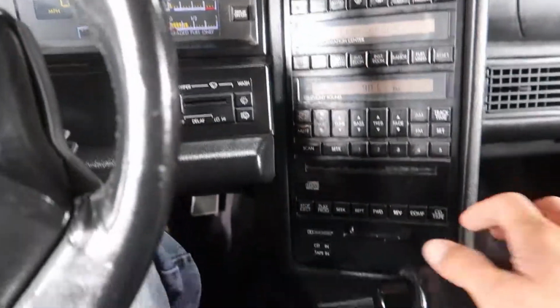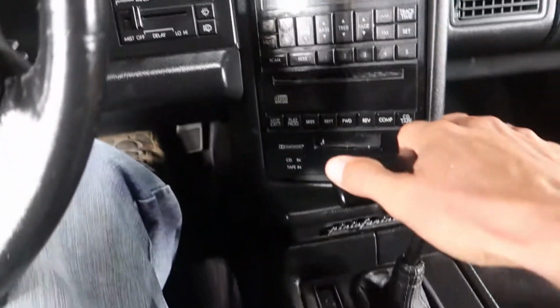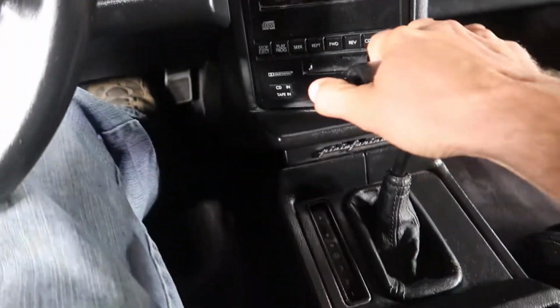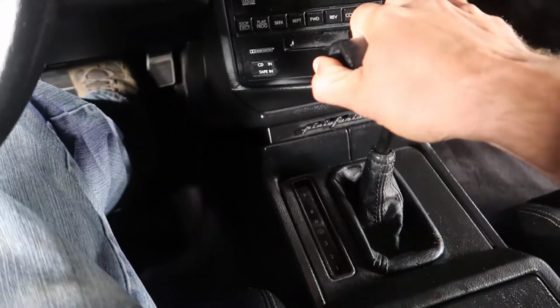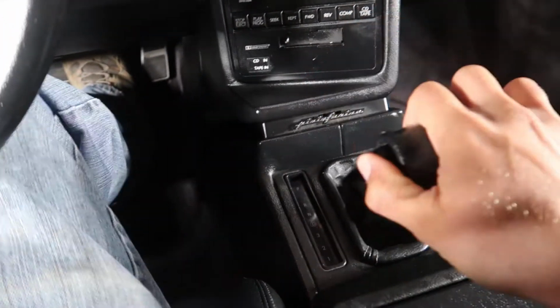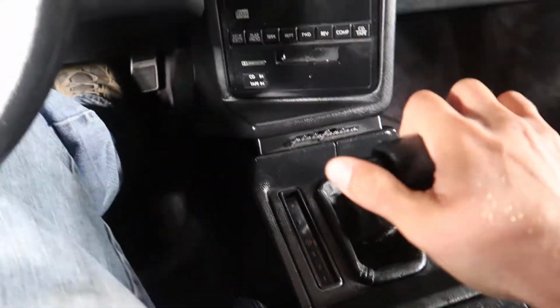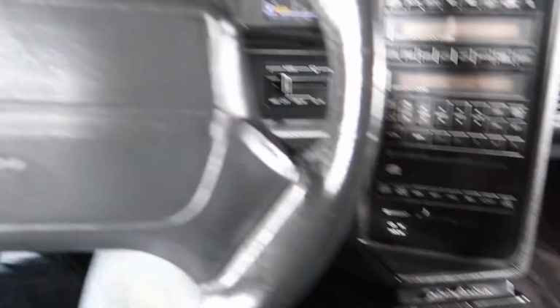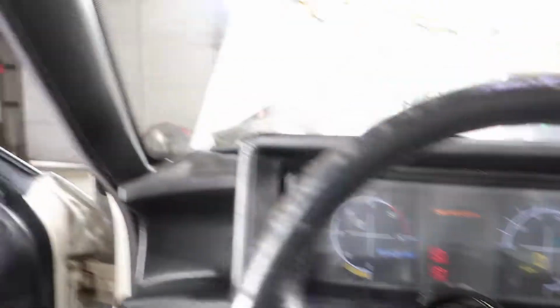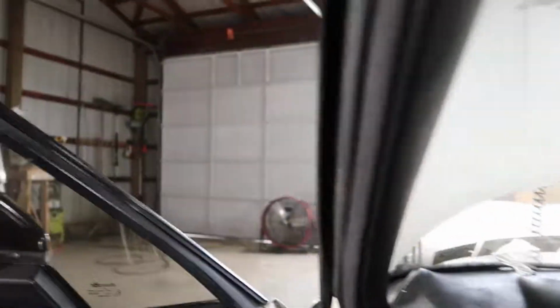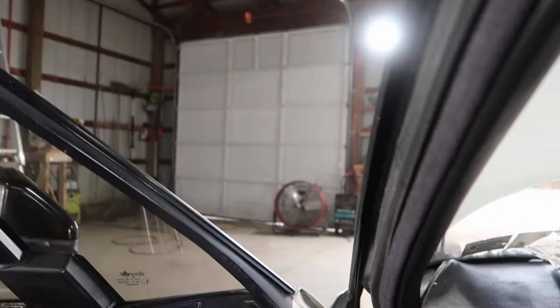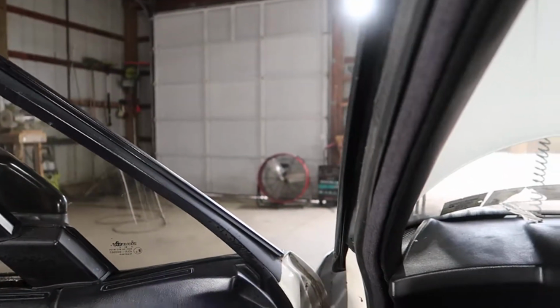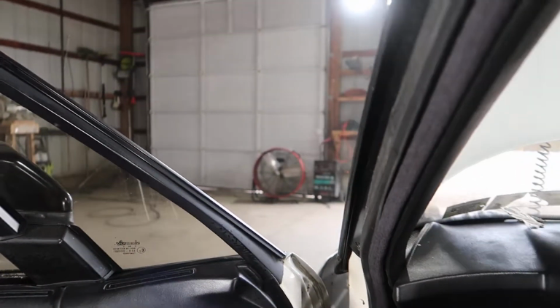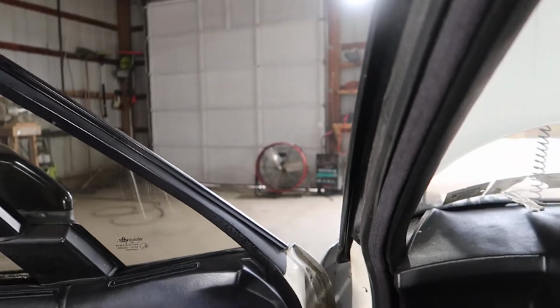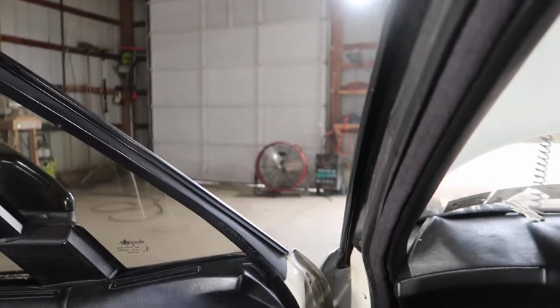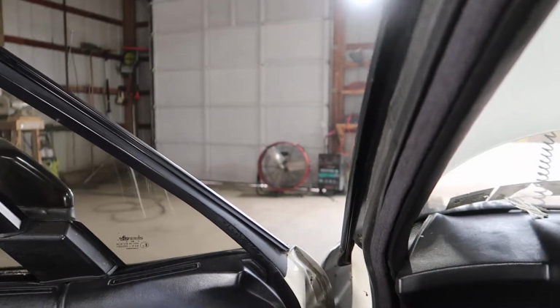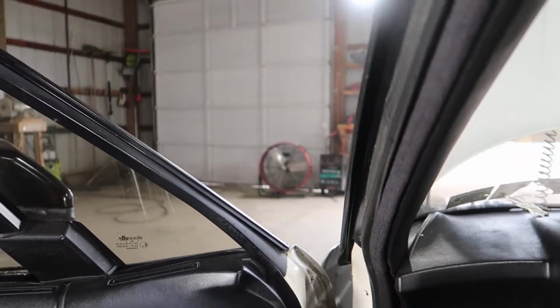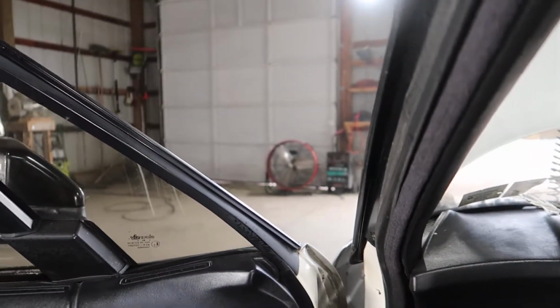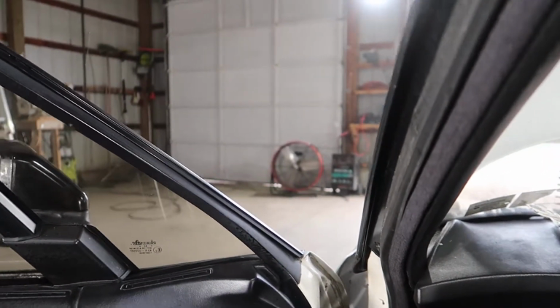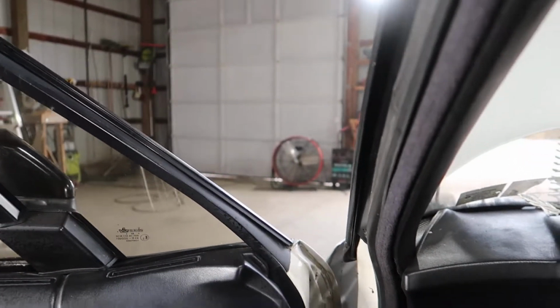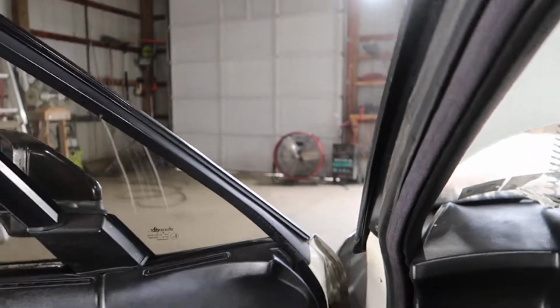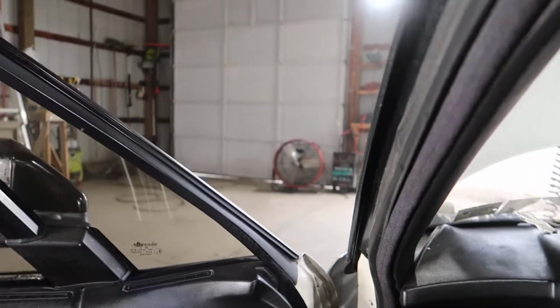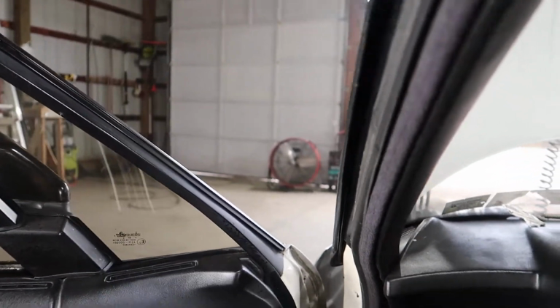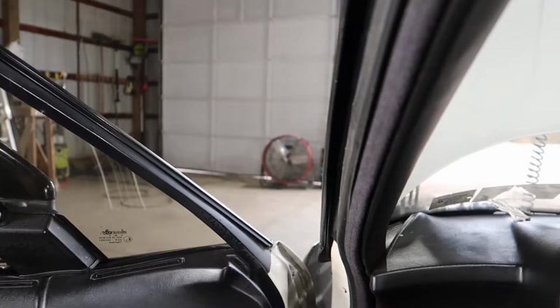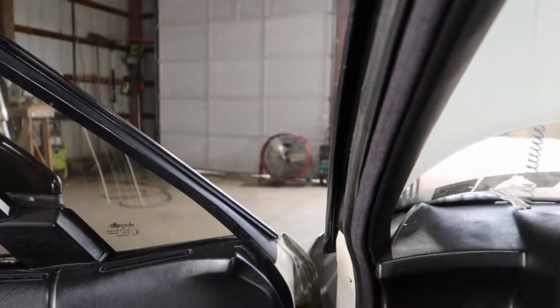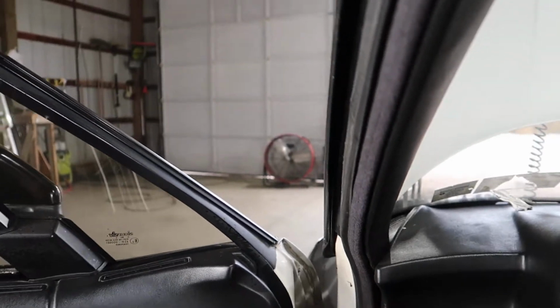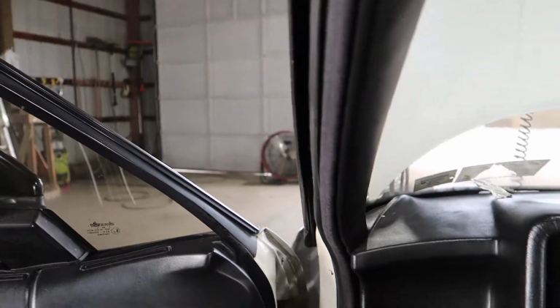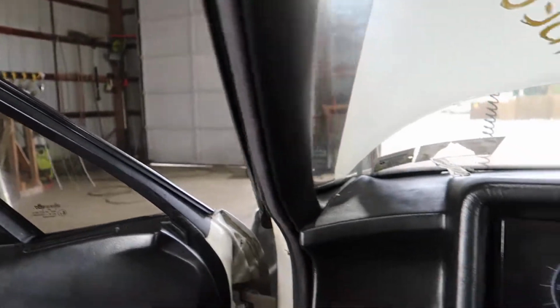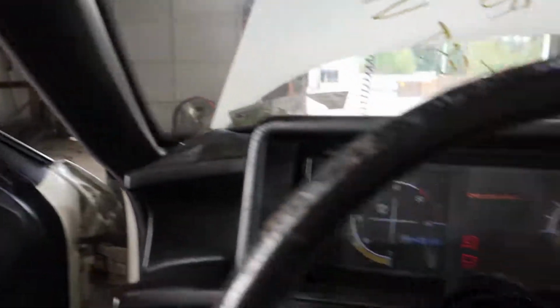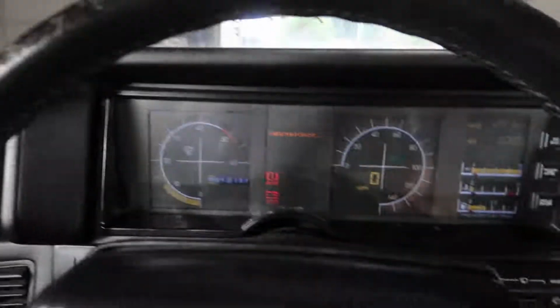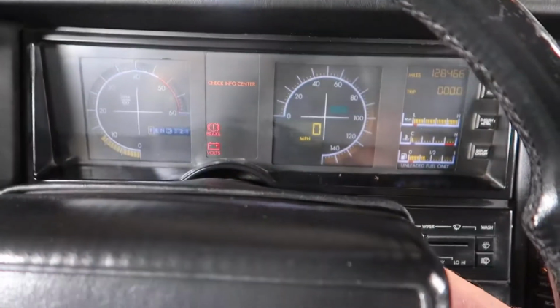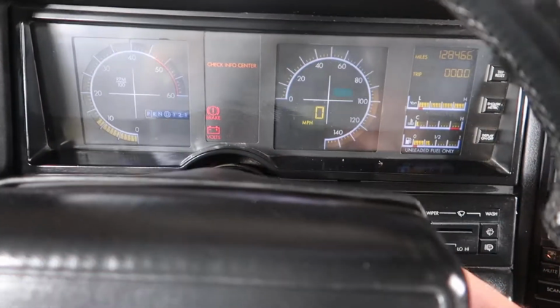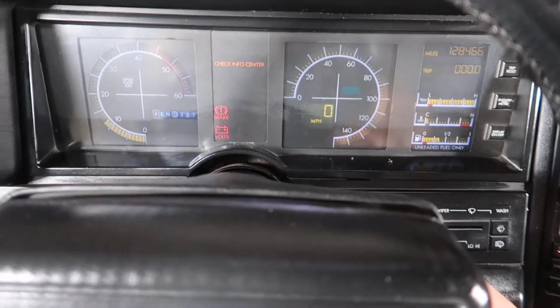Let me make sure everything engages with the transmission. Forward engages. Reverse engages. I have it hooked up to a box so I can't do much more than that. I'm going to shut her down.